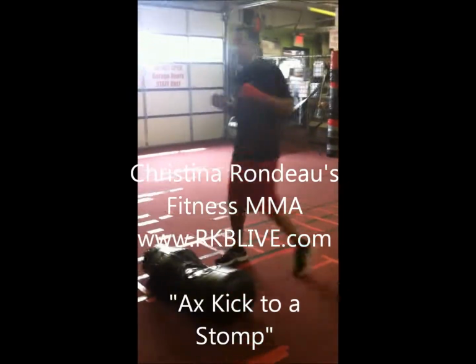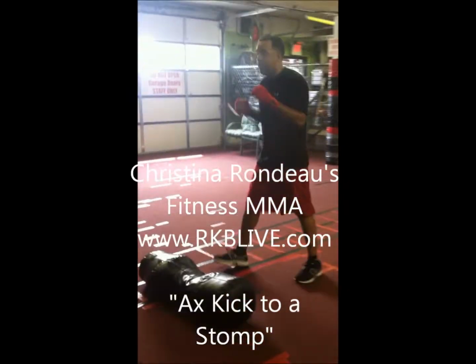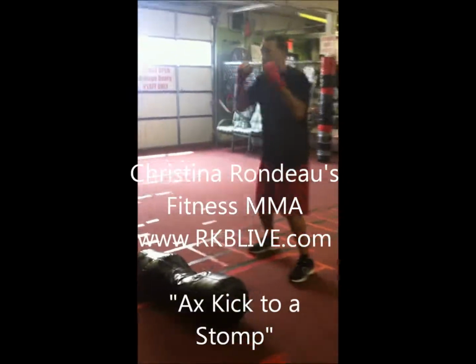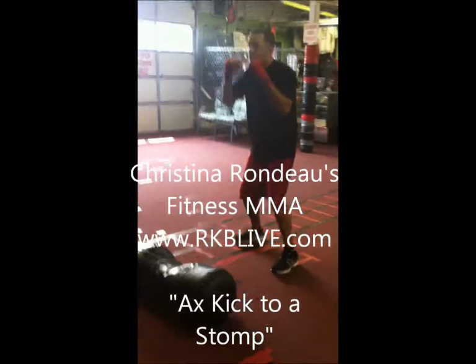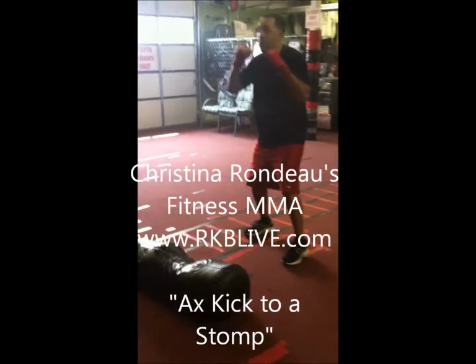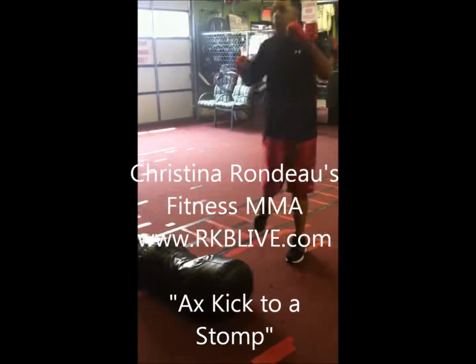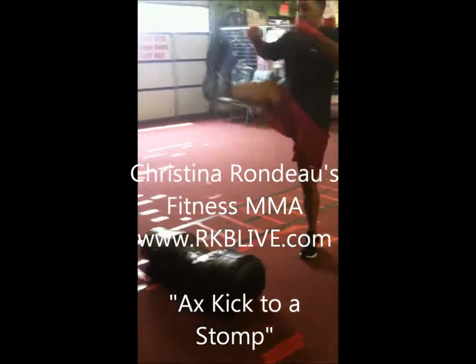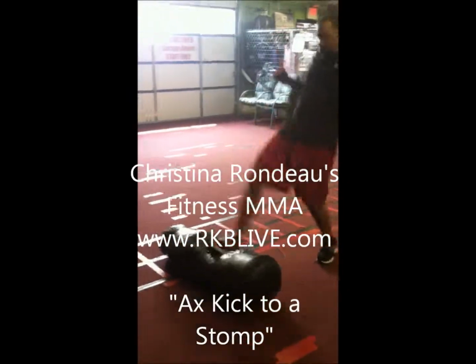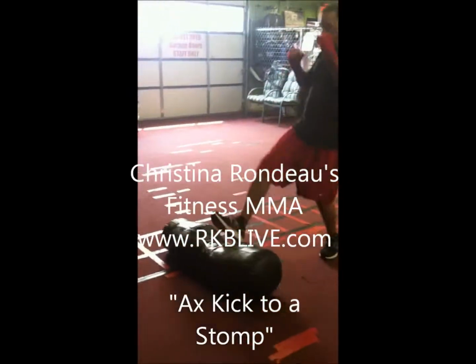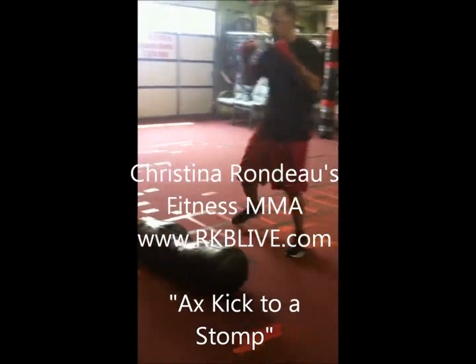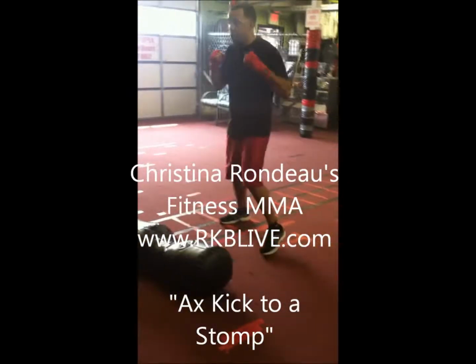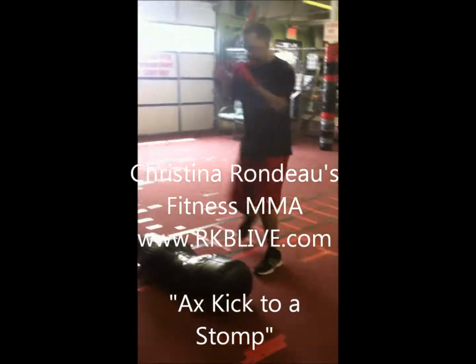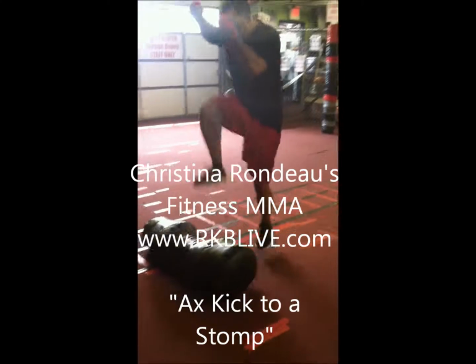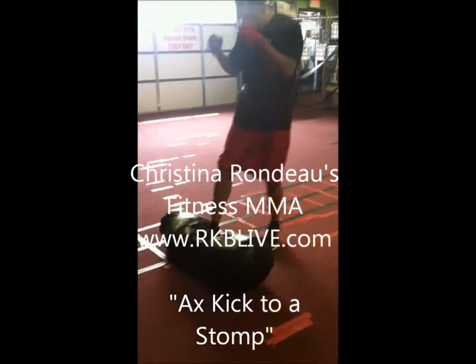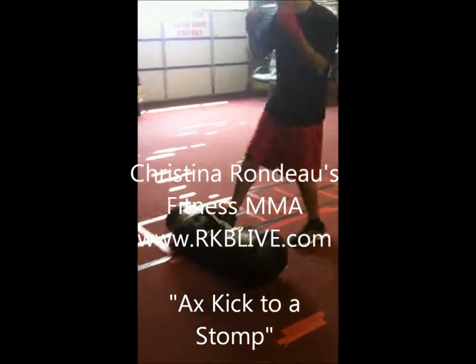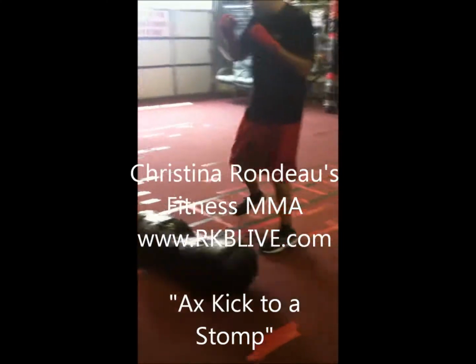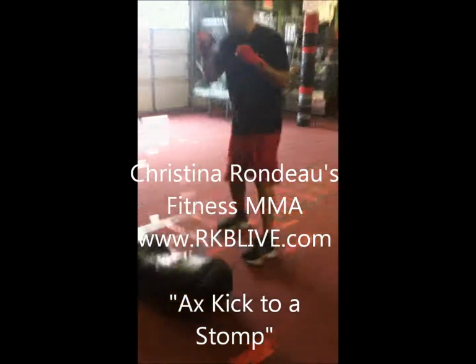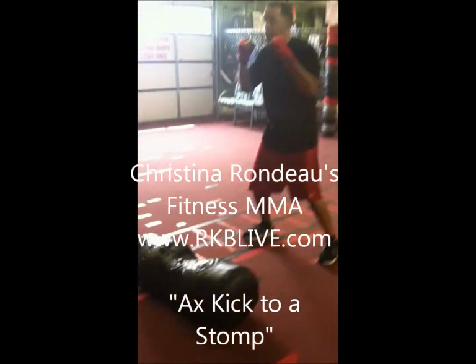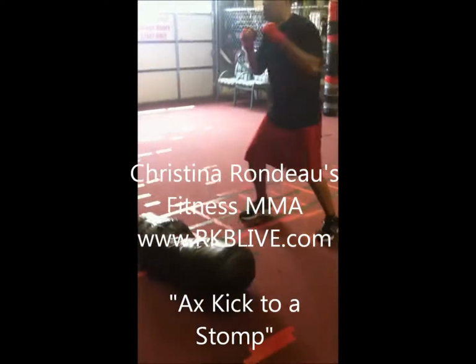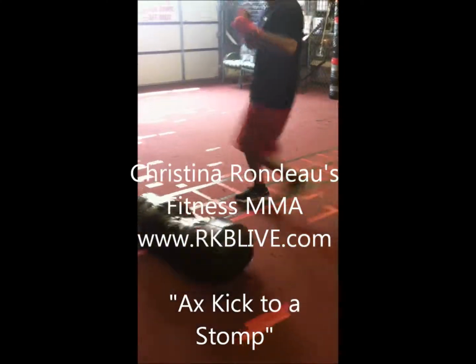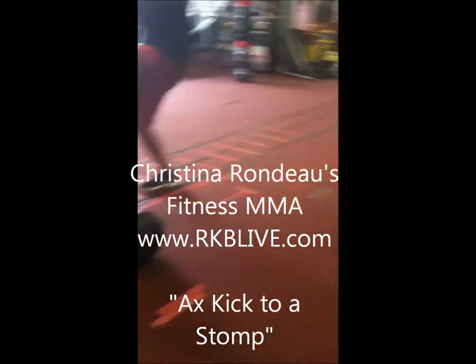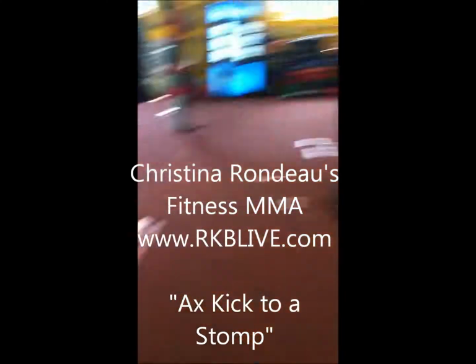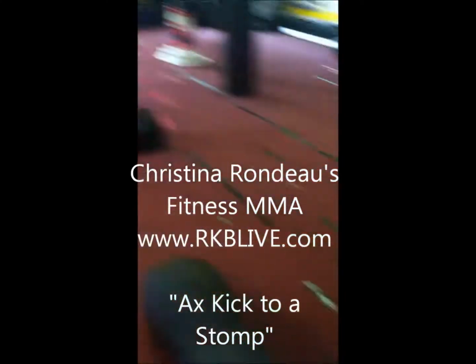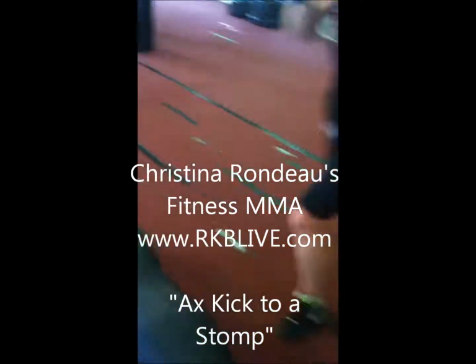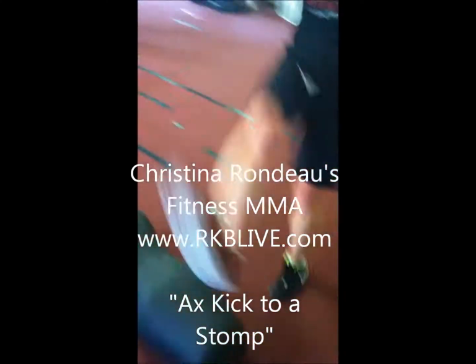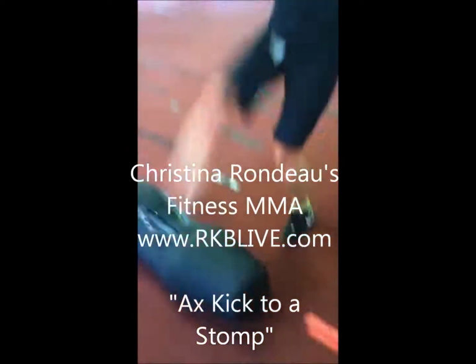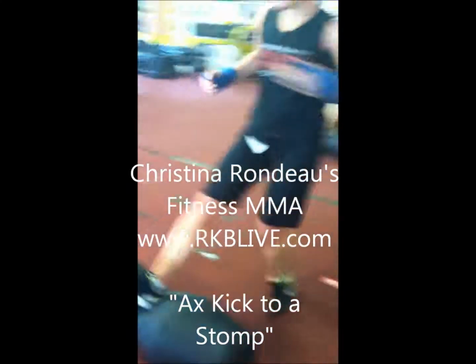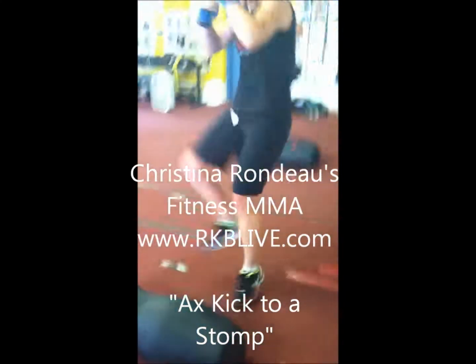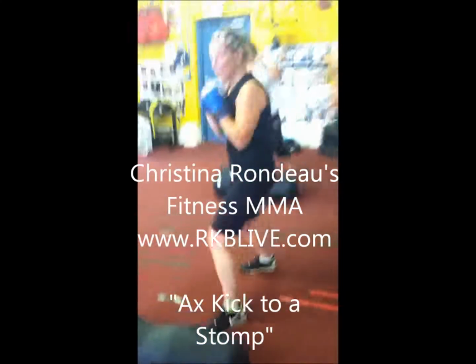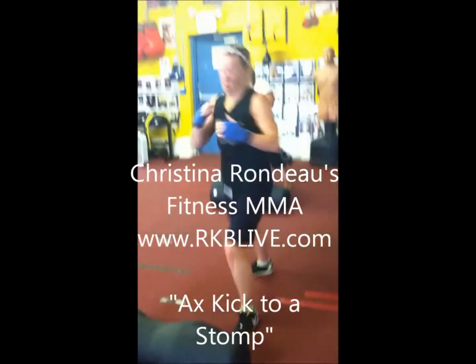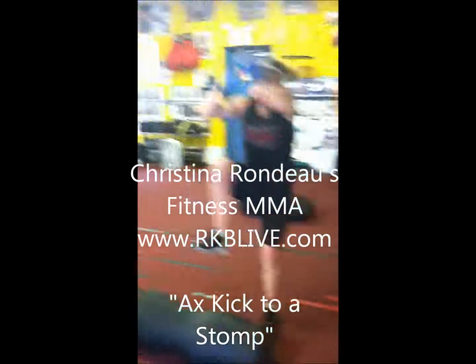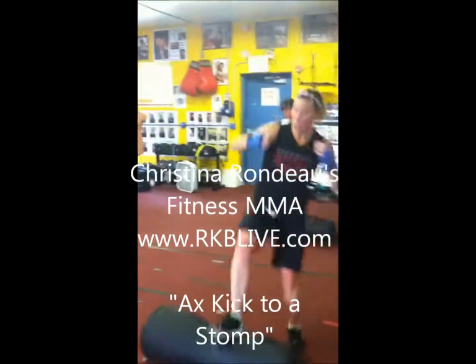Axe kick to a stomp. The back leg does an axe kick, hitting with the heel. Bring your leg back and then stomp. And then we switch legs, so we're constantly switching legs.